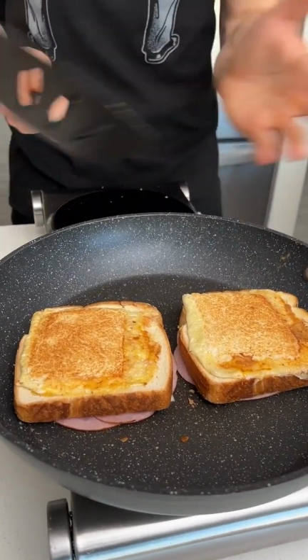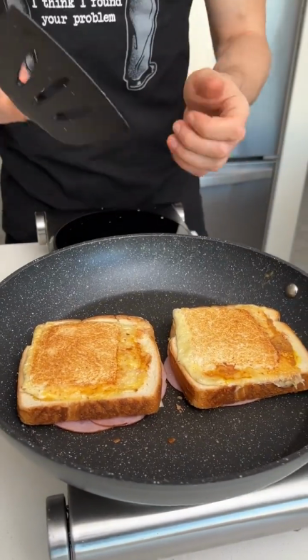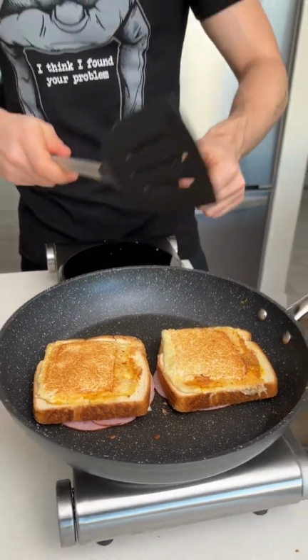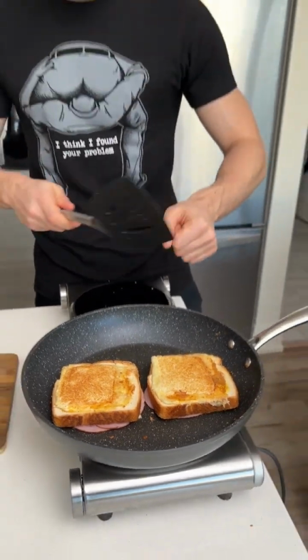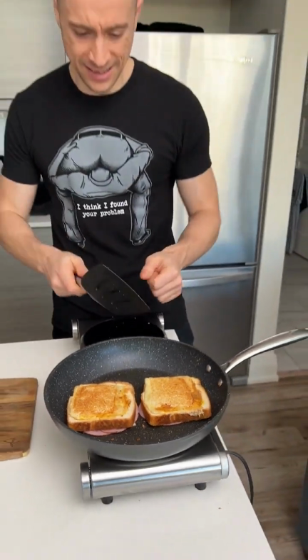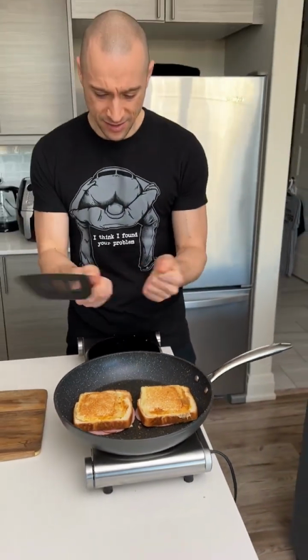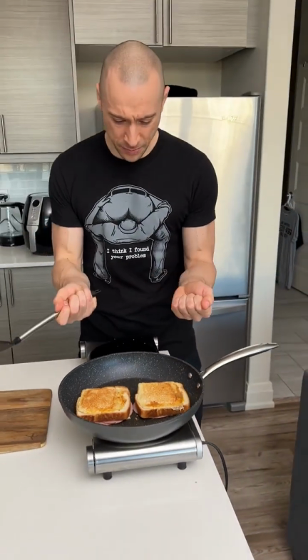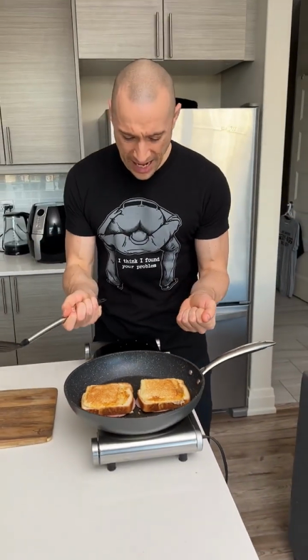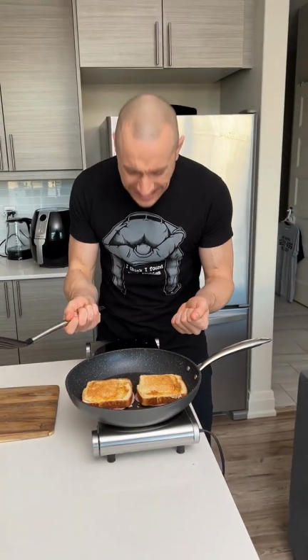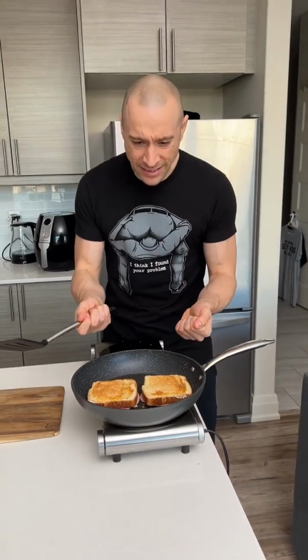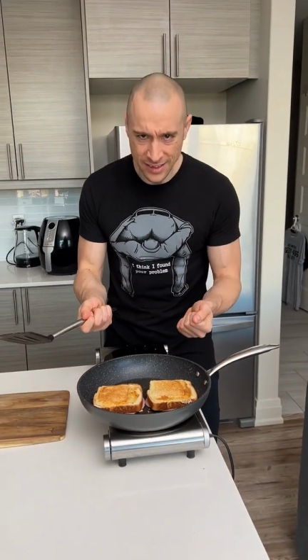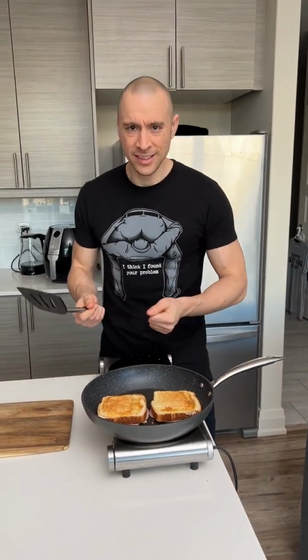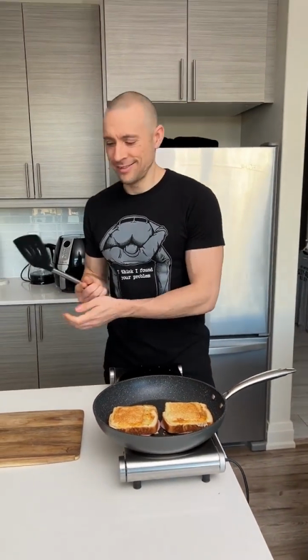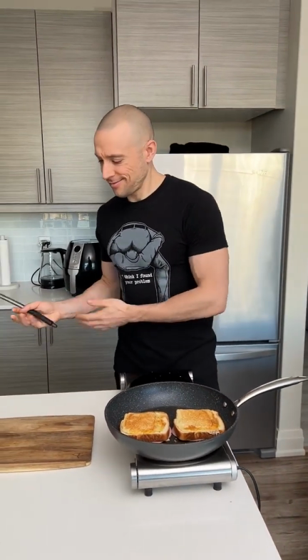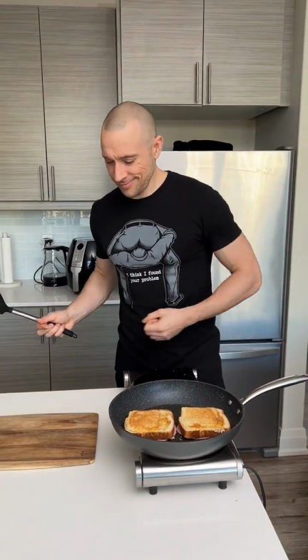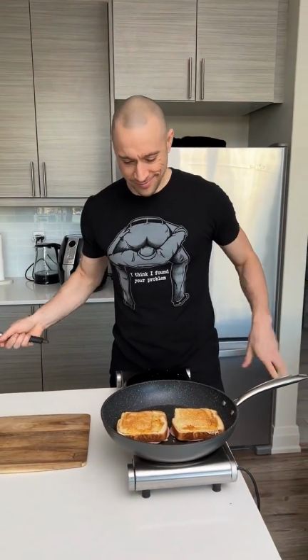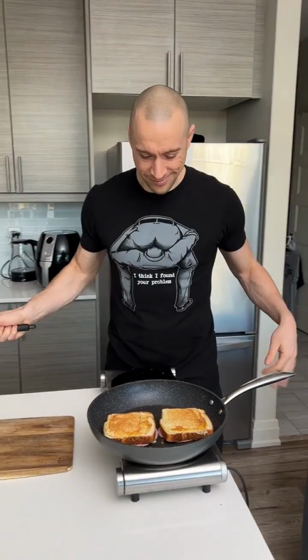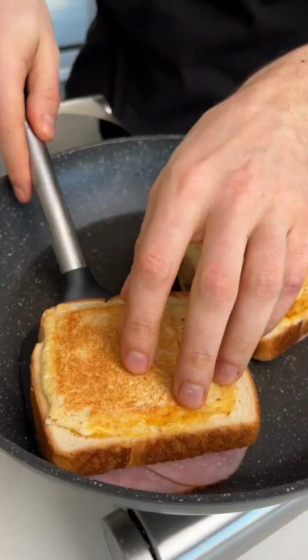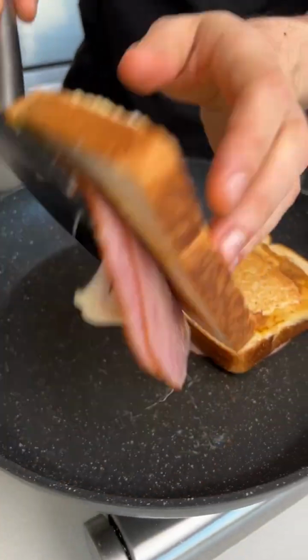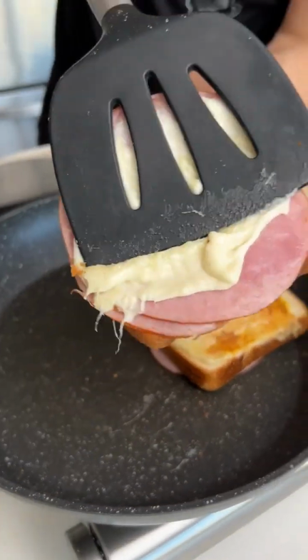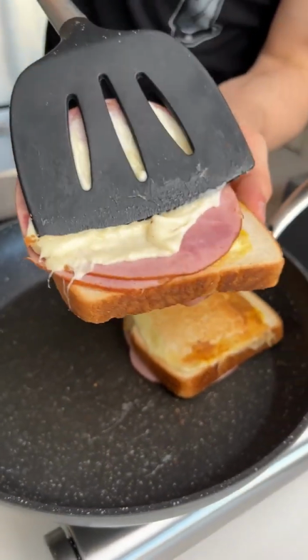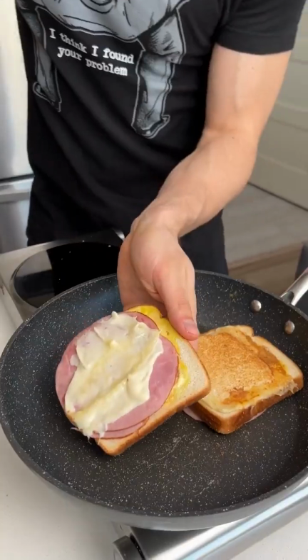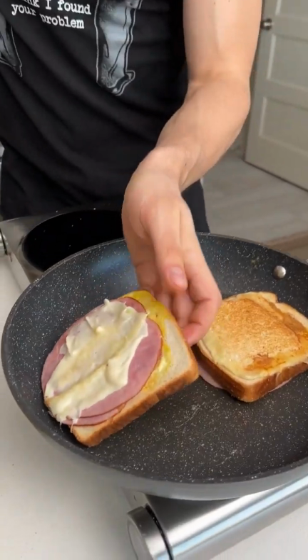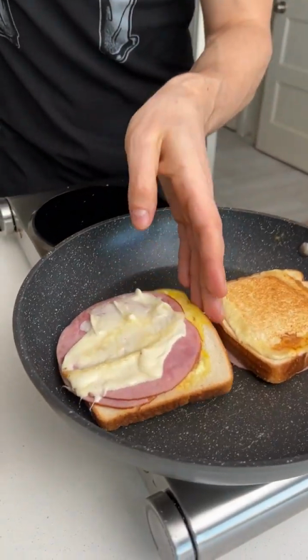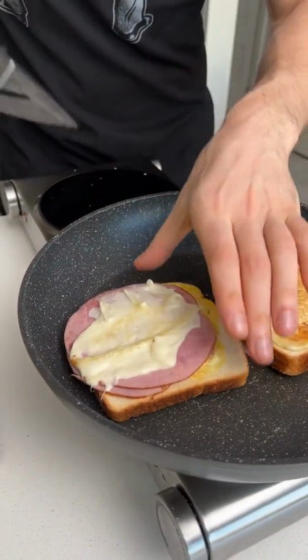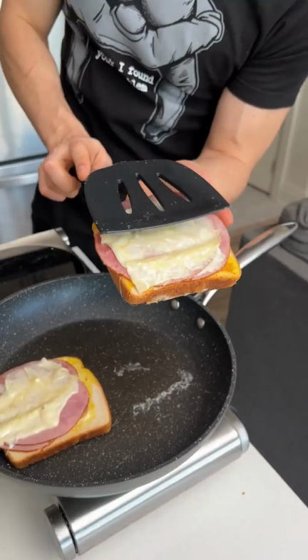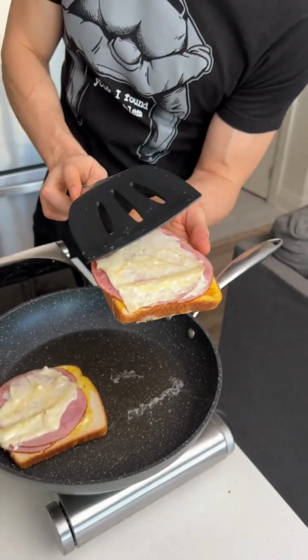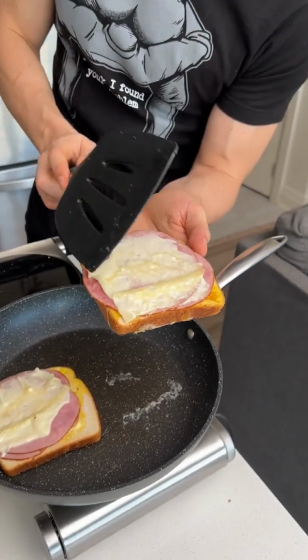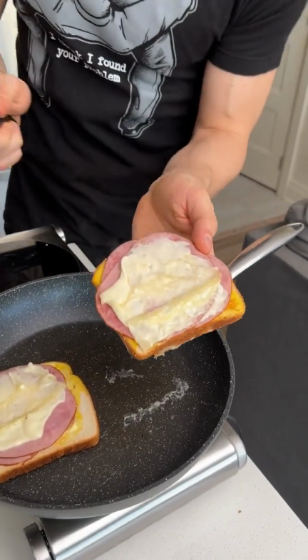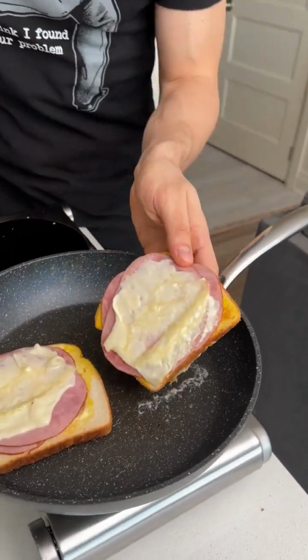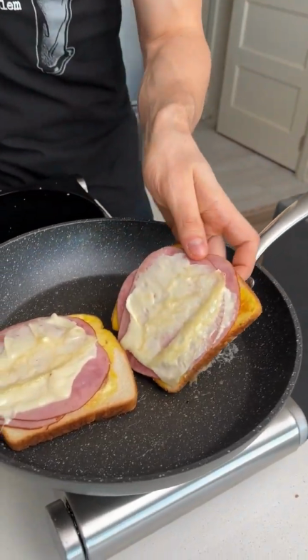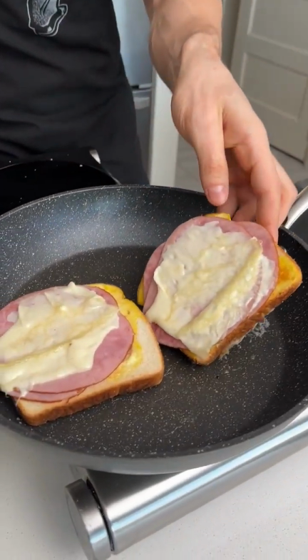Put it together. Cut it. Open it. I'm starting to think I might like this. There we go. It's nice and melted. It sticks a little bit, but that's fine. Are you kidding me?